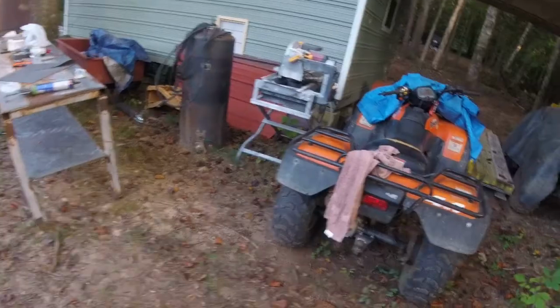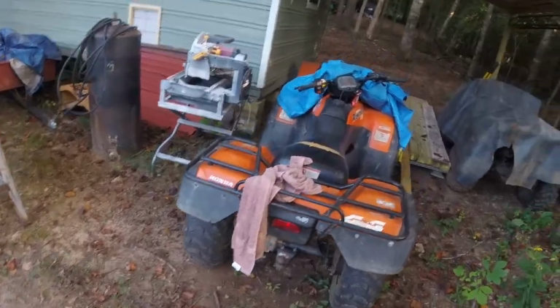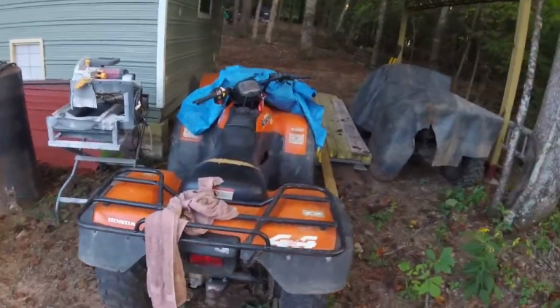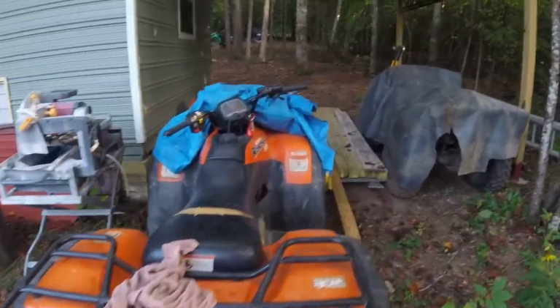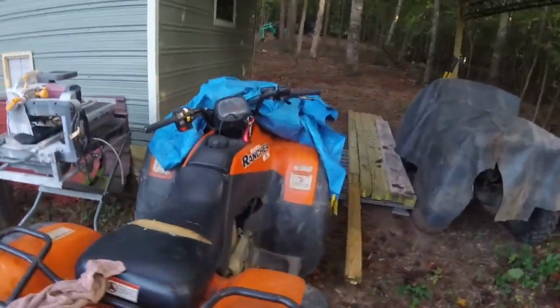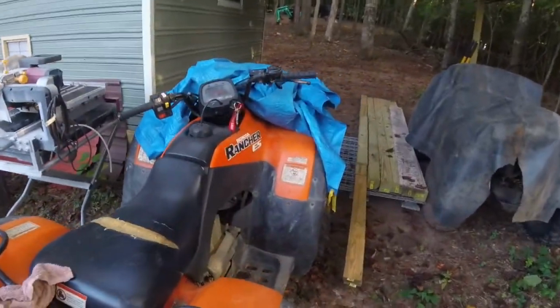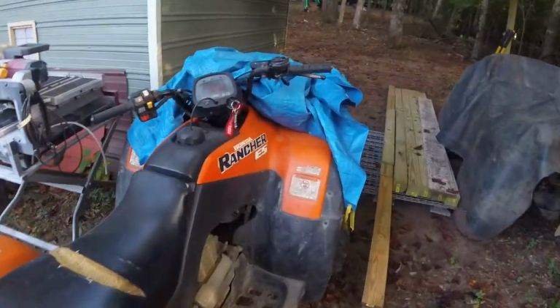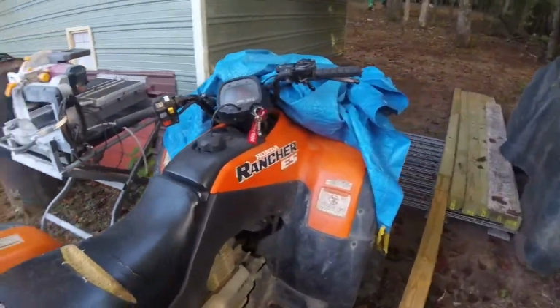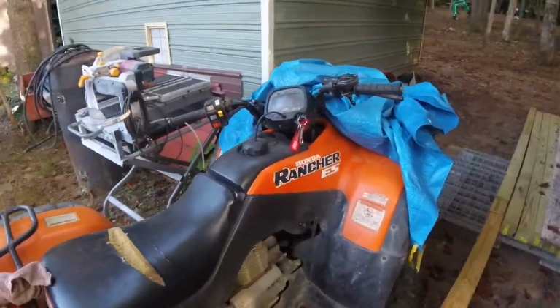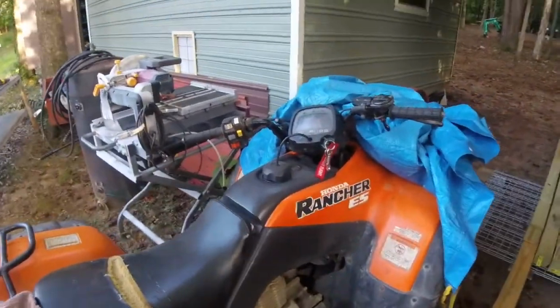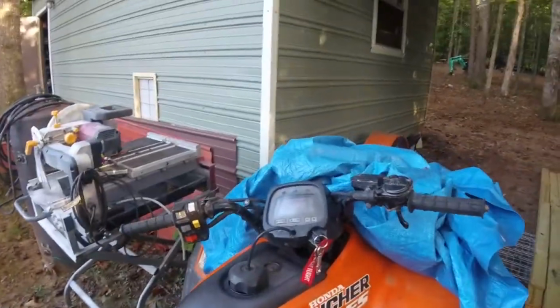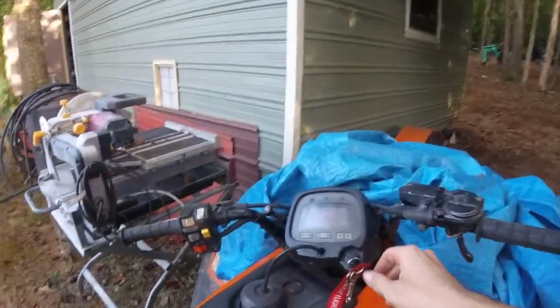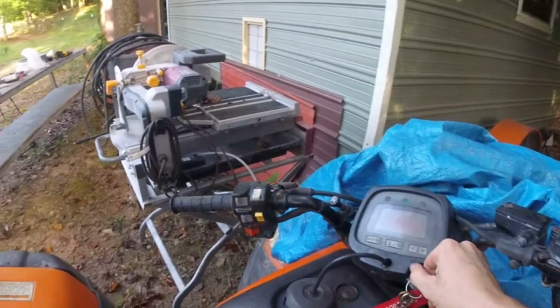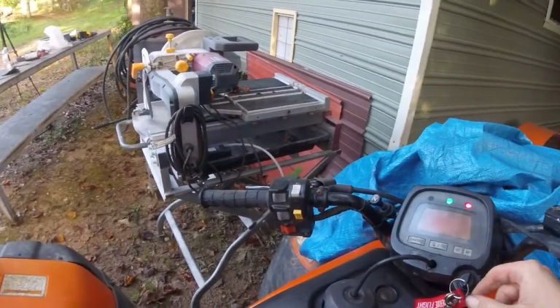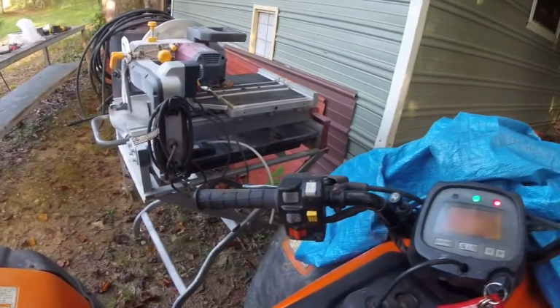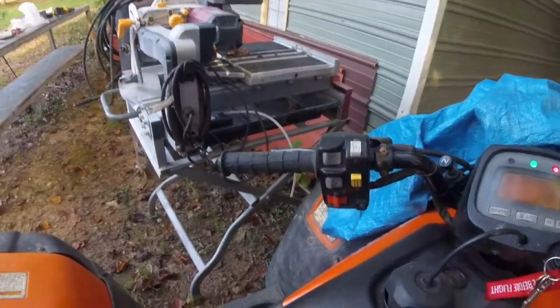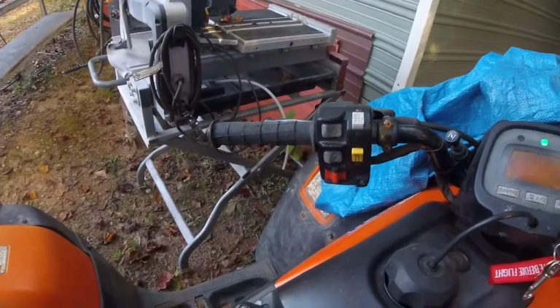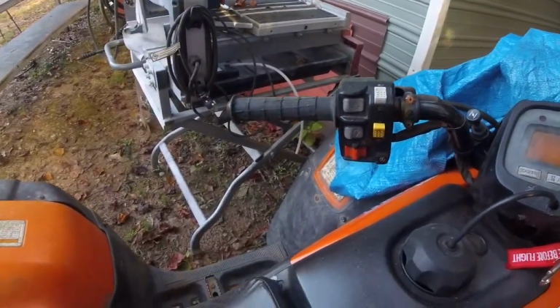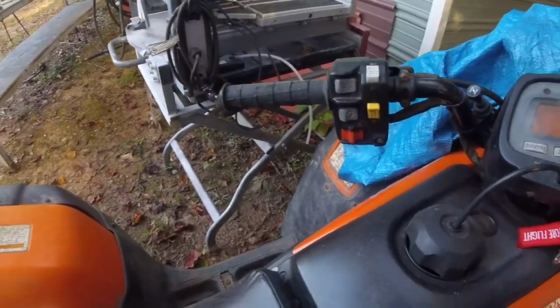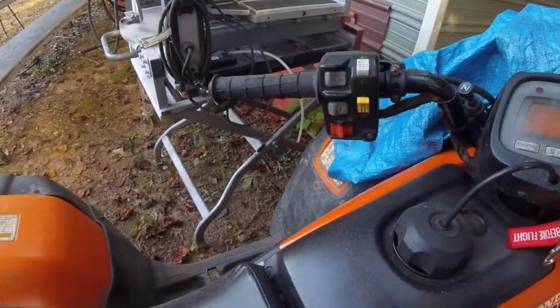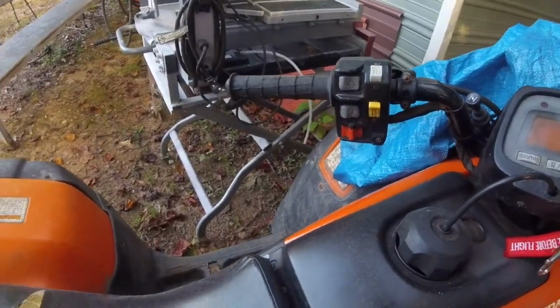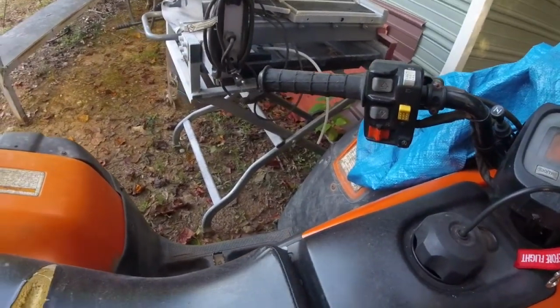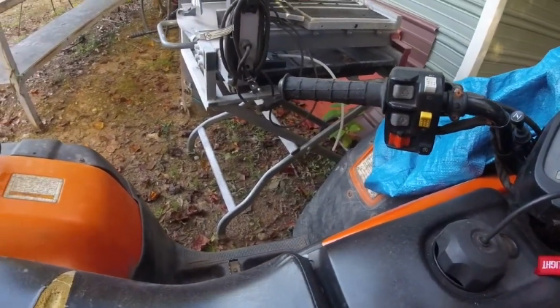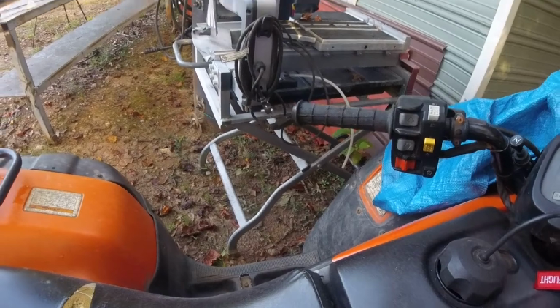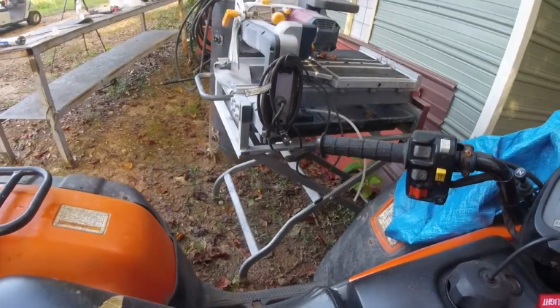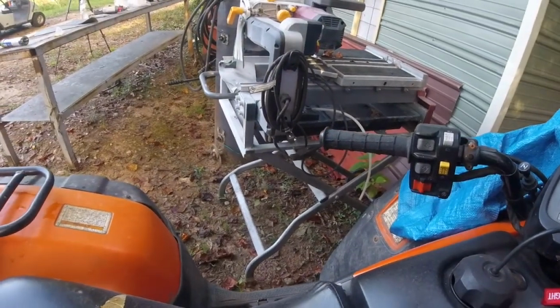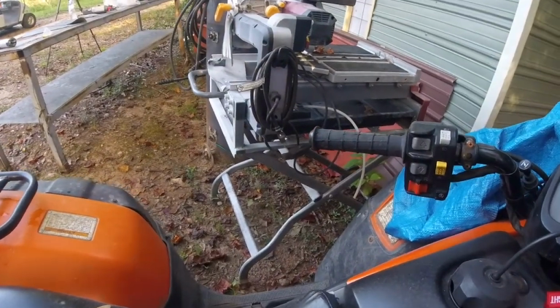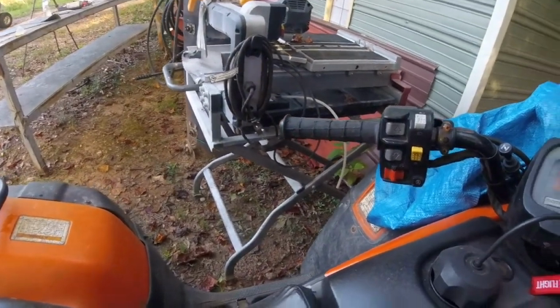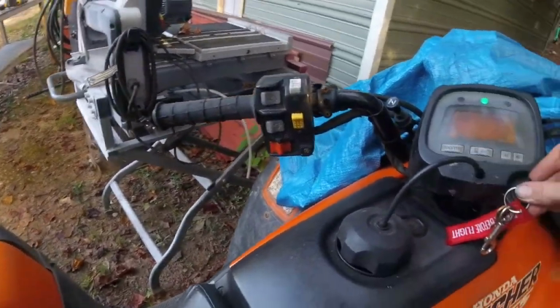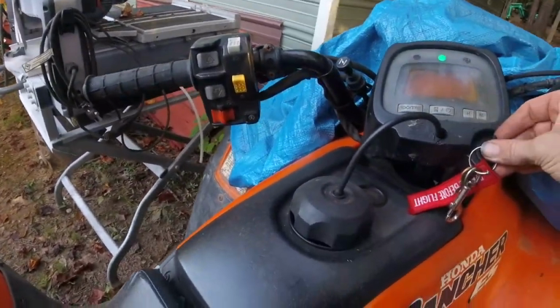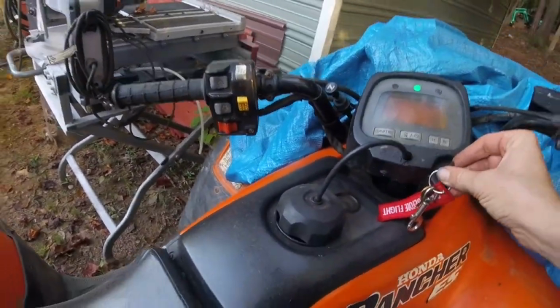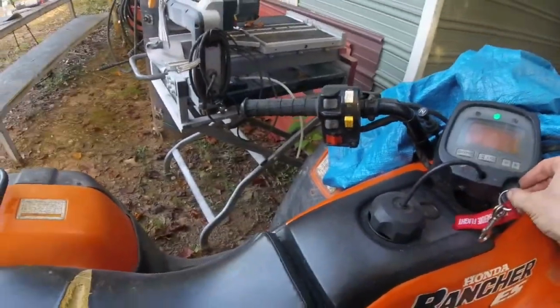This one right here — I've had it, it's a 2003 also, and it's had a rough life. This thing has a little over 8,000 miles and 1,395 hours.